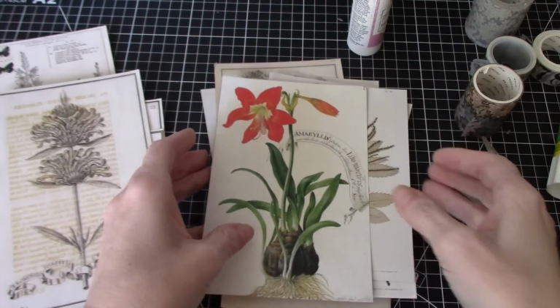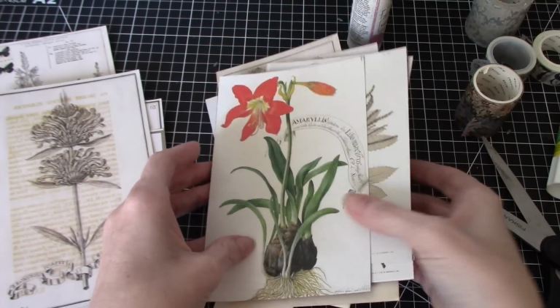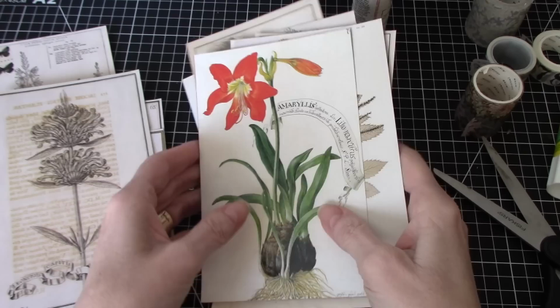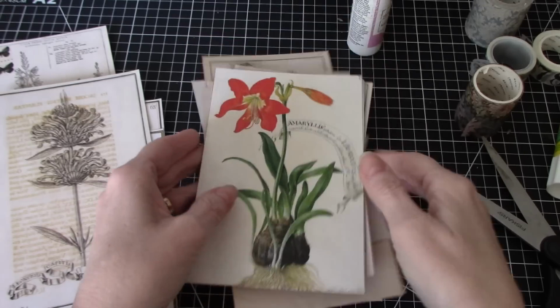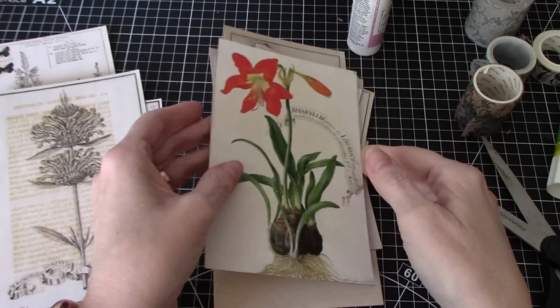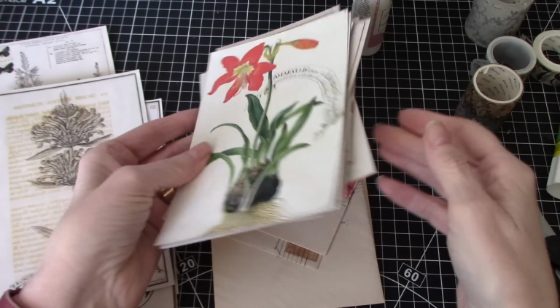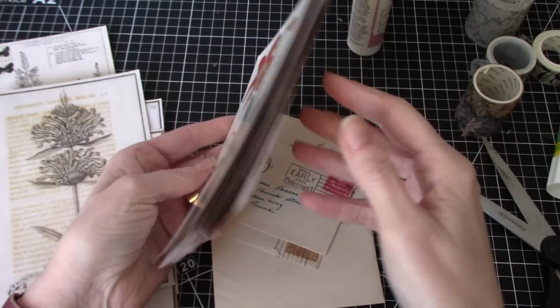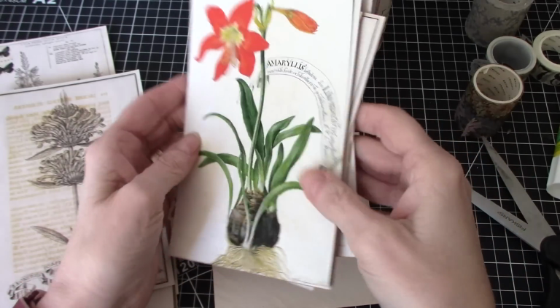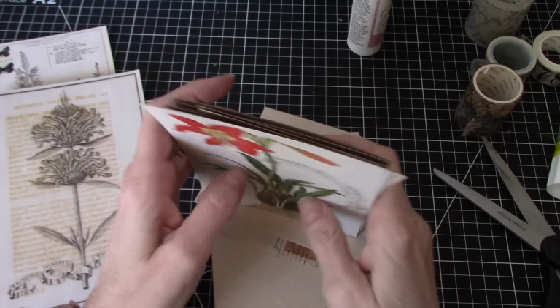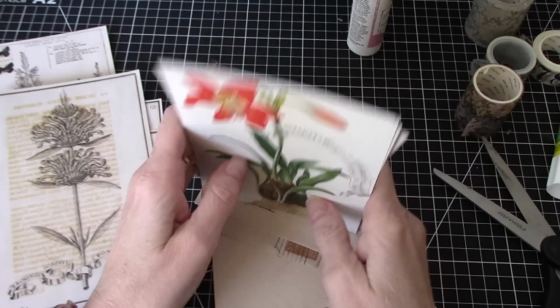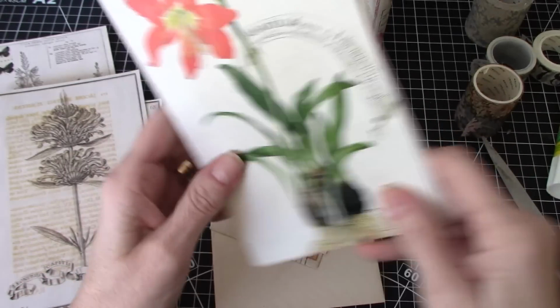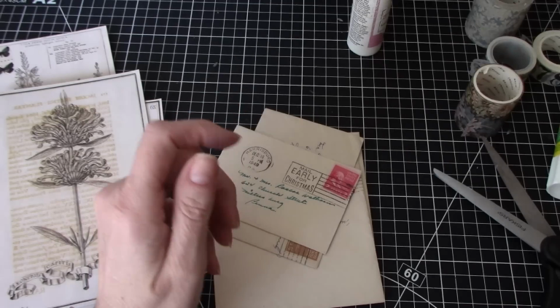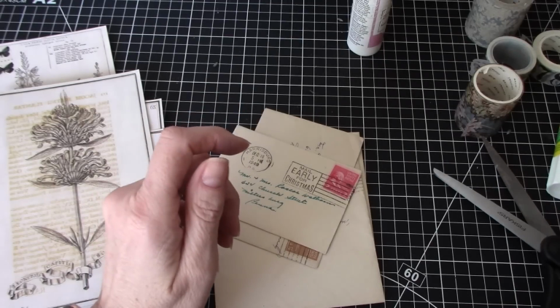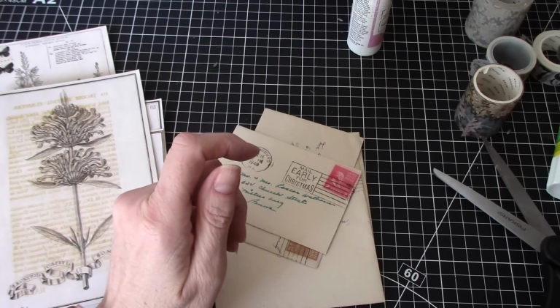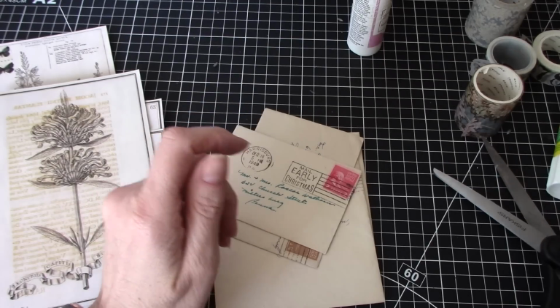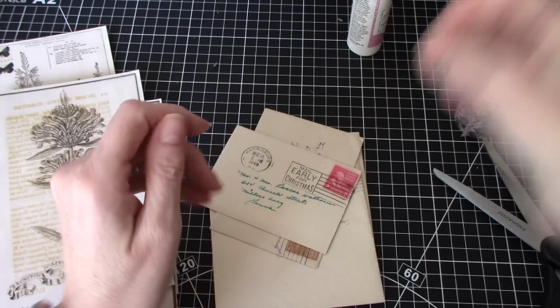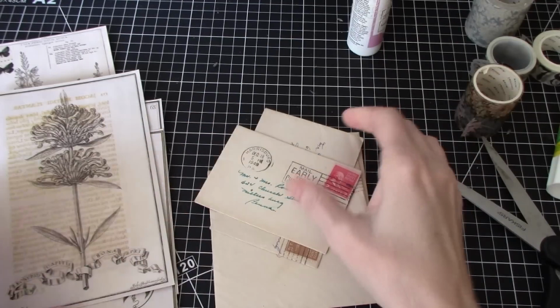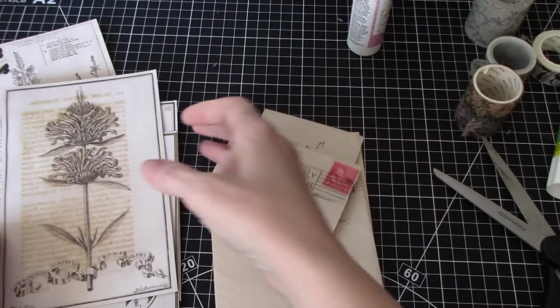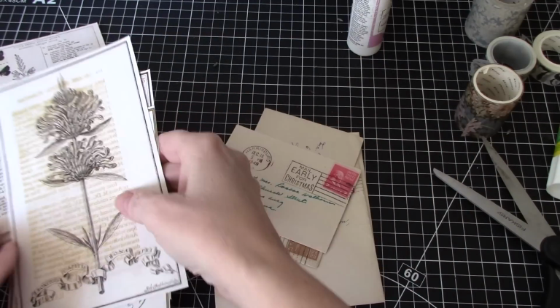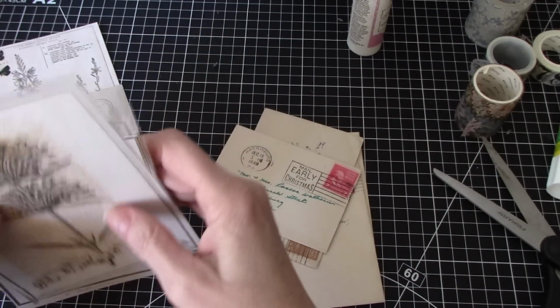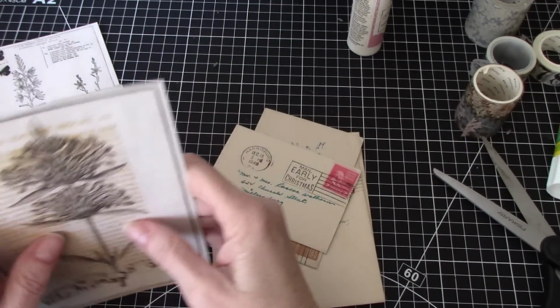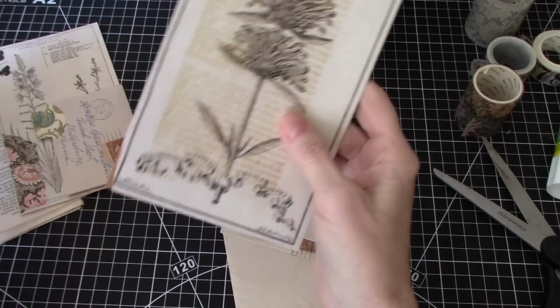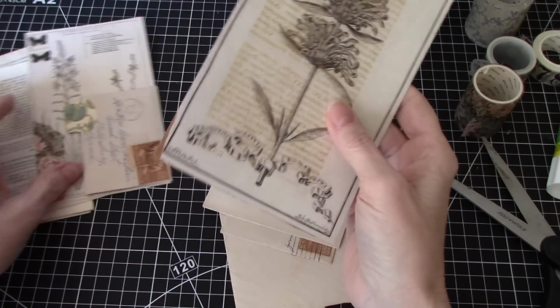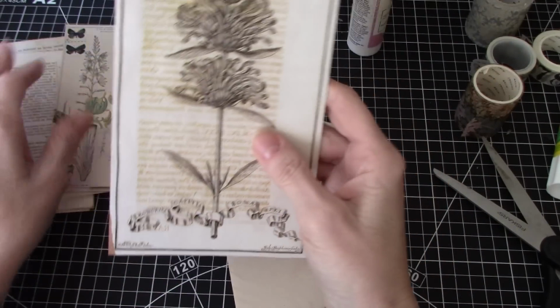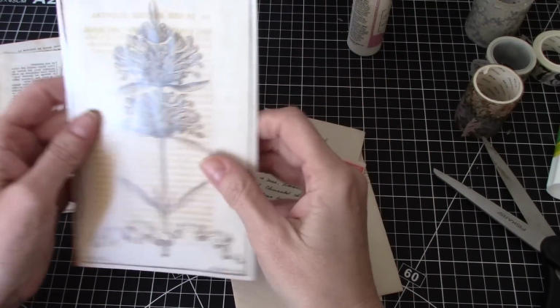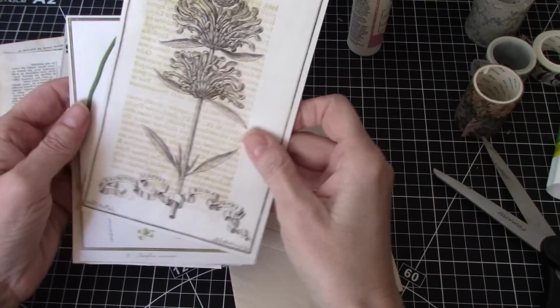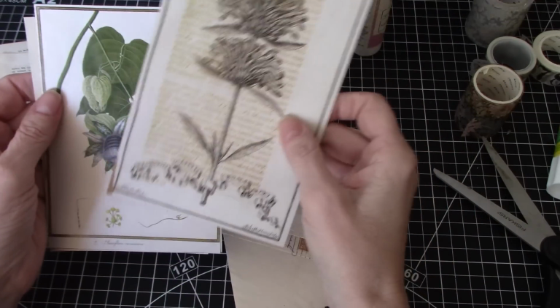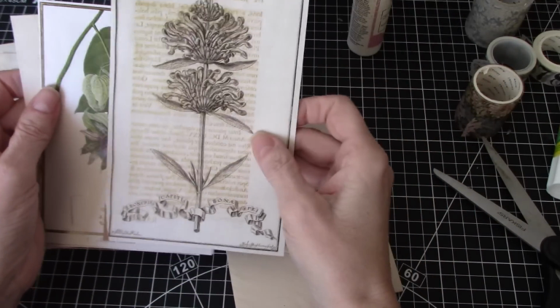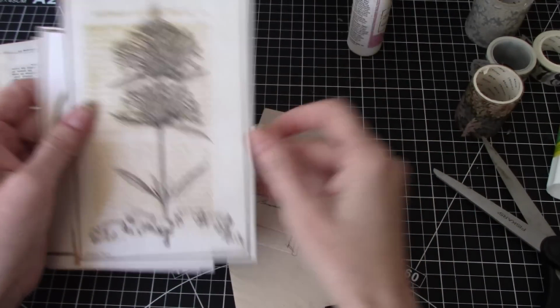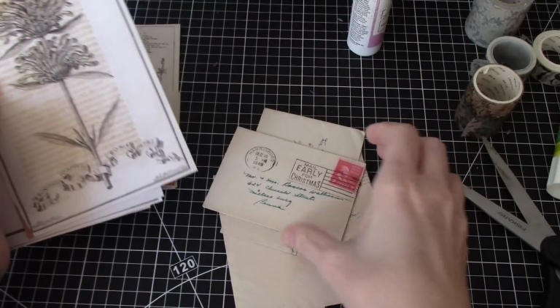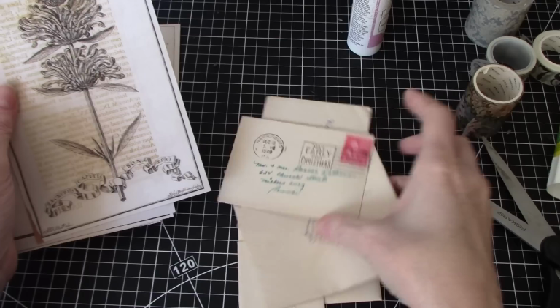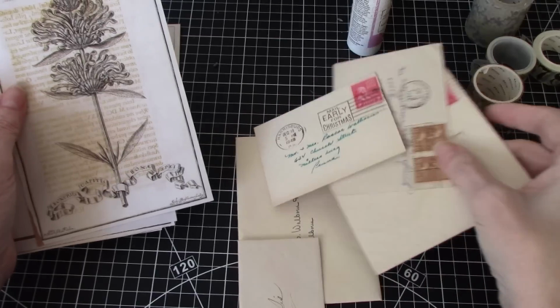So let's see how many of these we can do — I'm not sure how many envelopes I have here. I have several... I forget, but 20 vintage envelopes left.